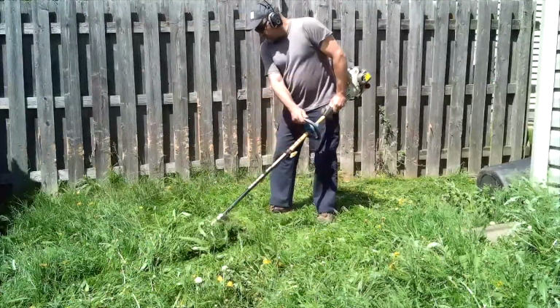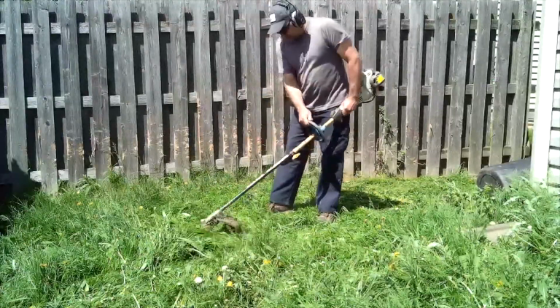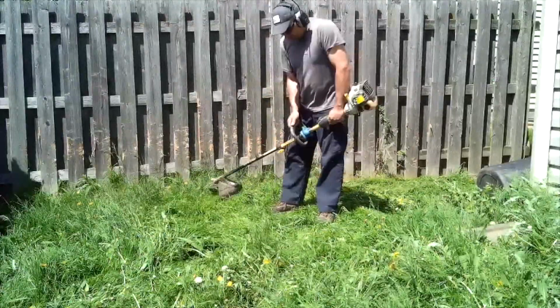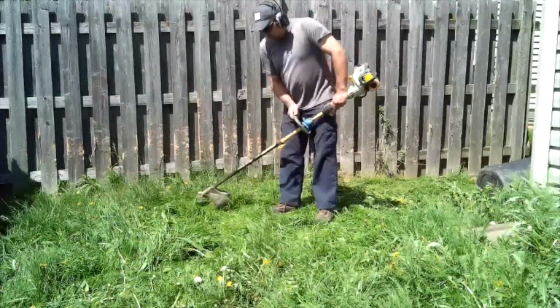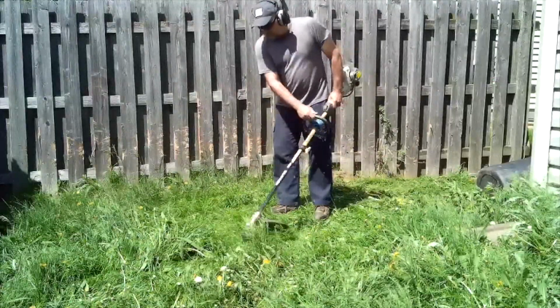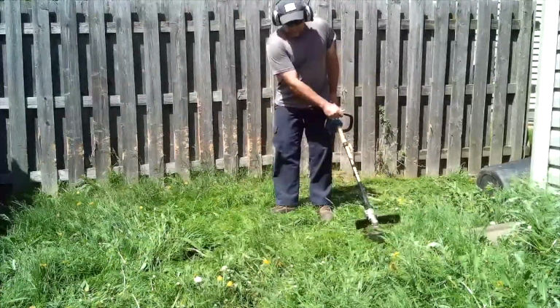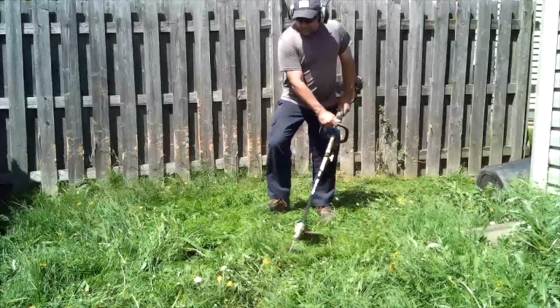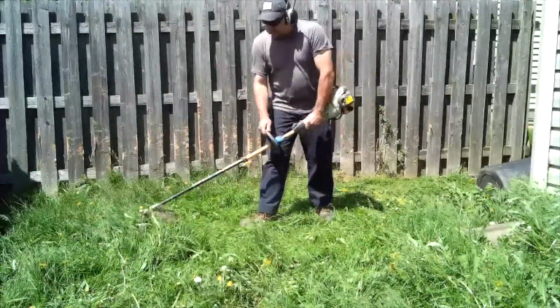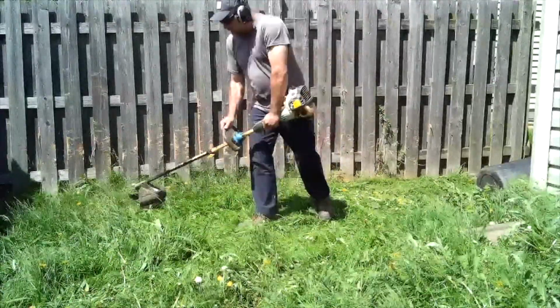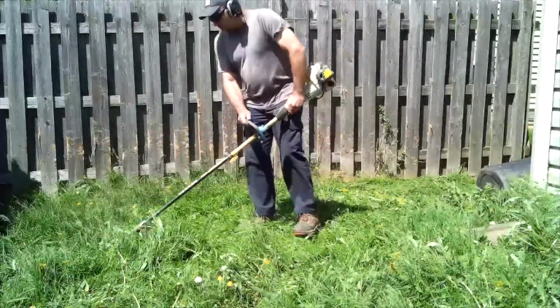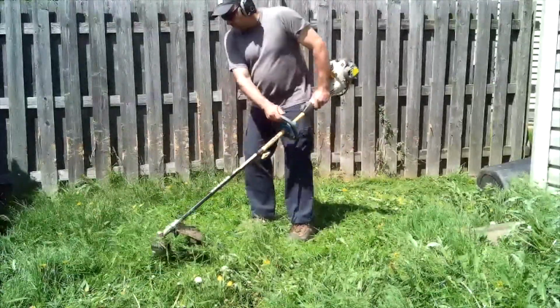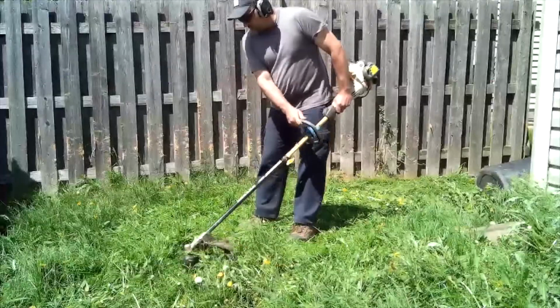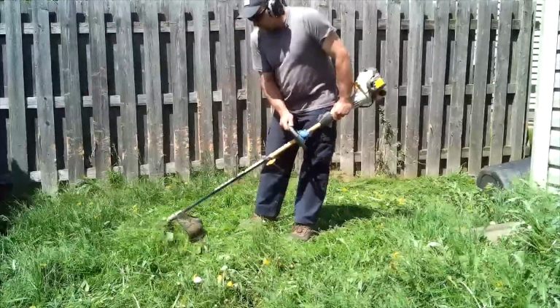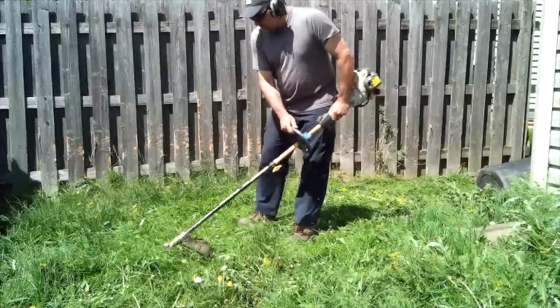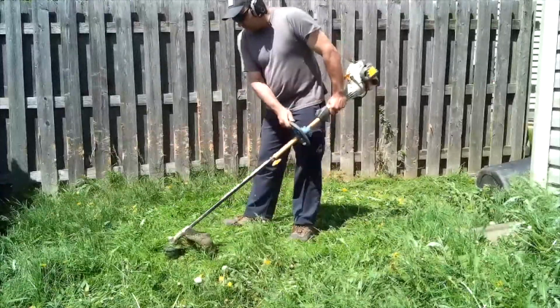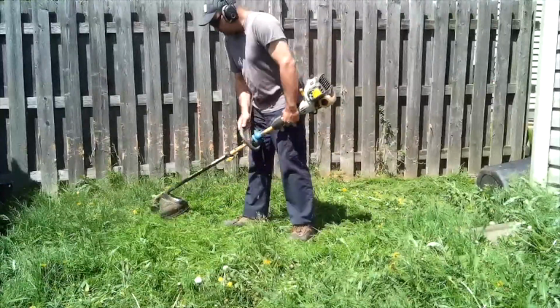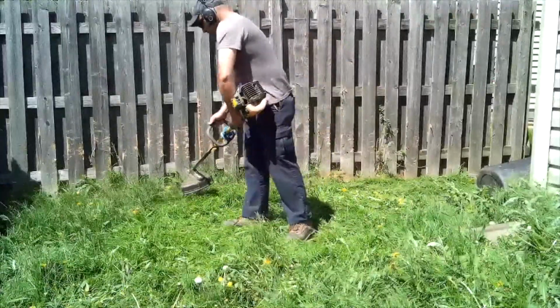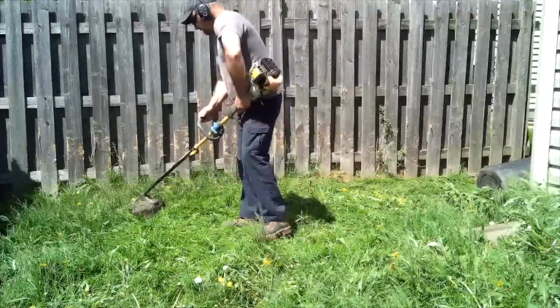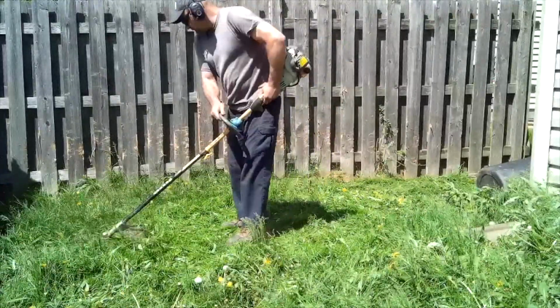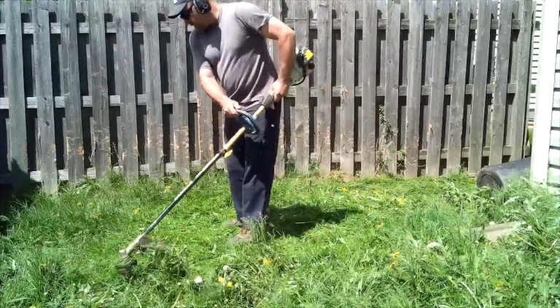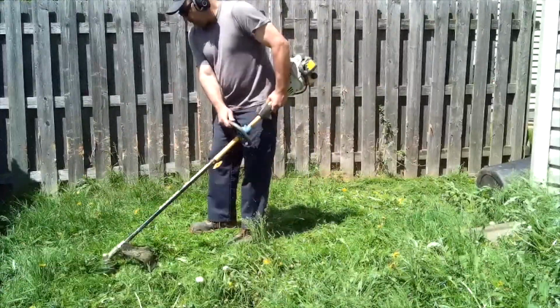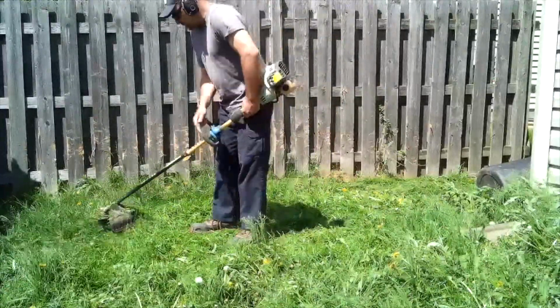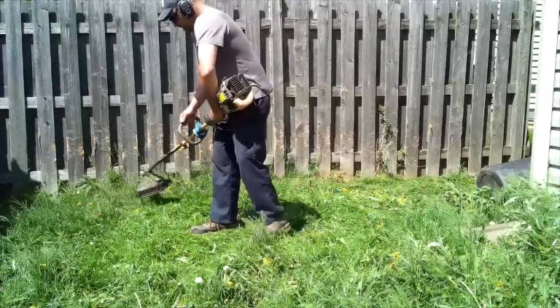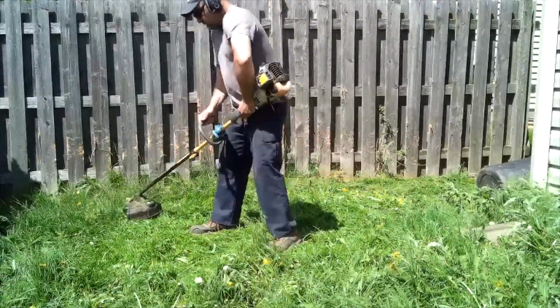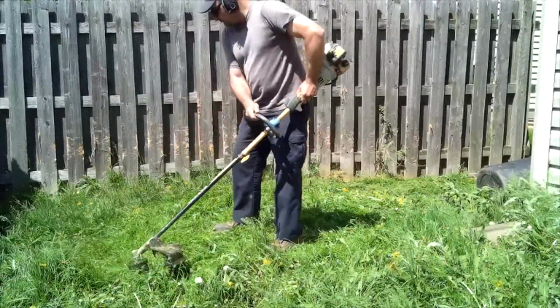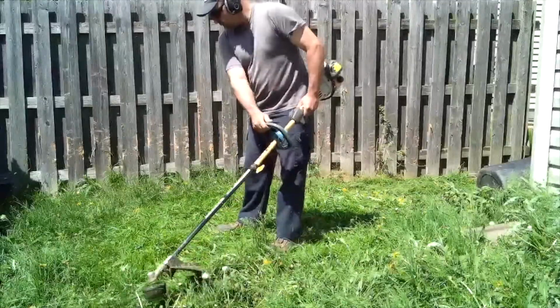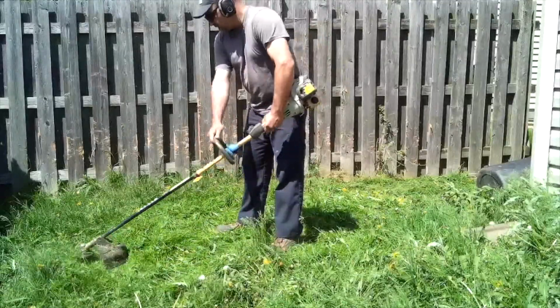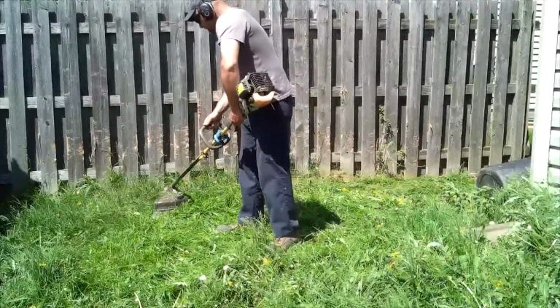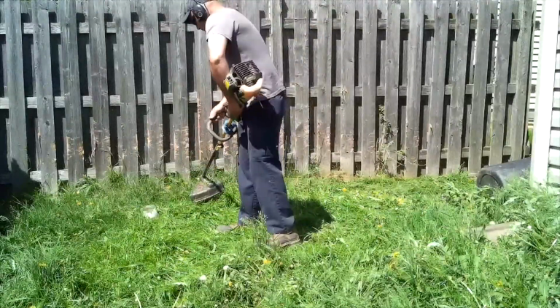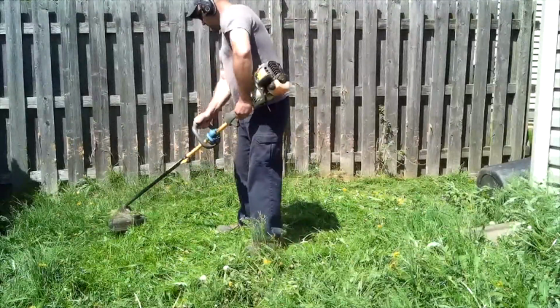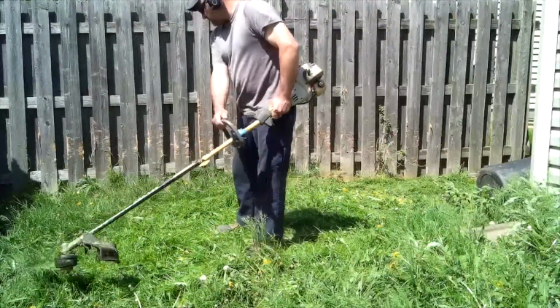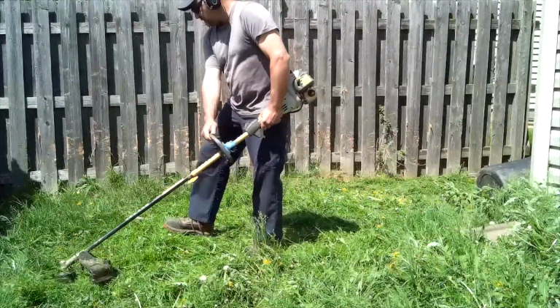I want to talk to you — not every single lawn you pick up on an app is going to be this overgrown. This is the first one I ever picked up. I picked it up because it was in my own subdivision and it was really close to home, so I figured I'd start here.